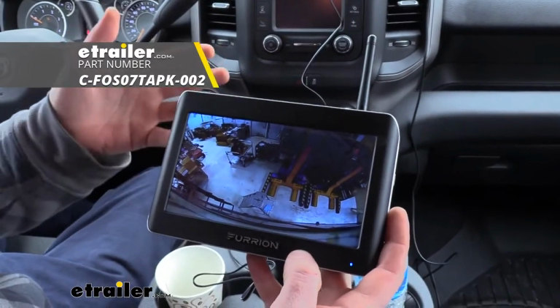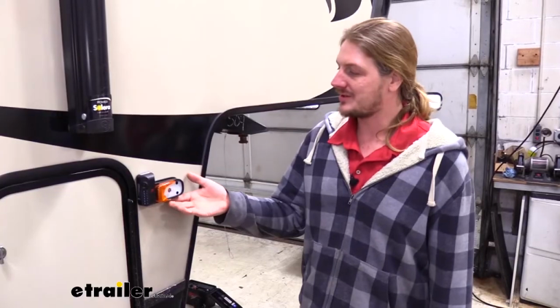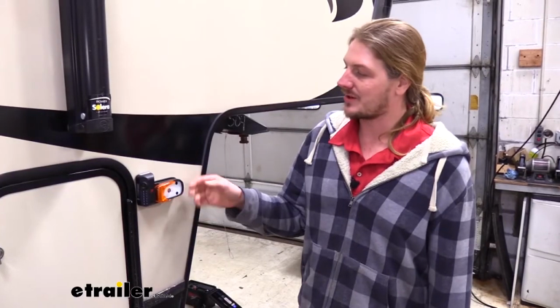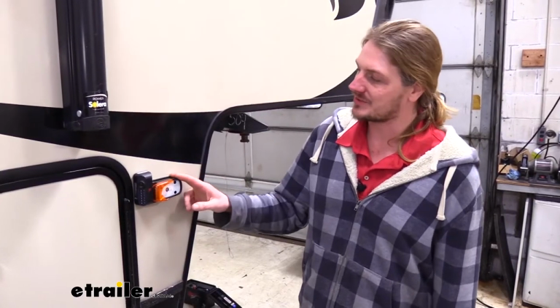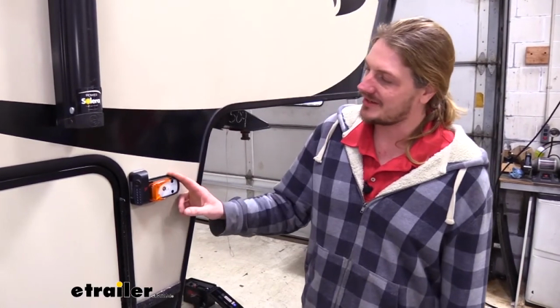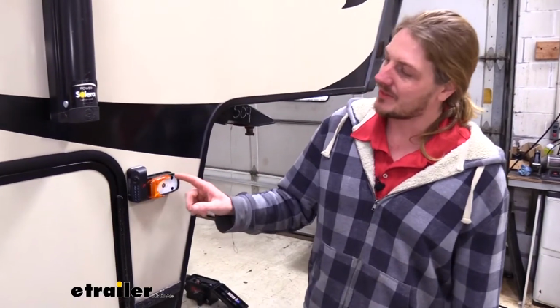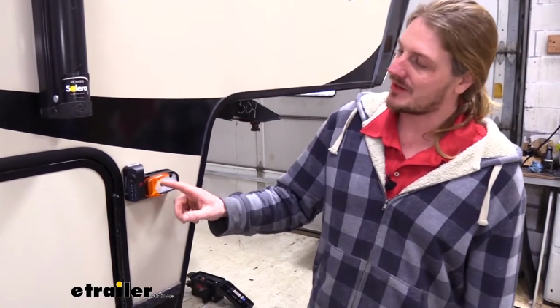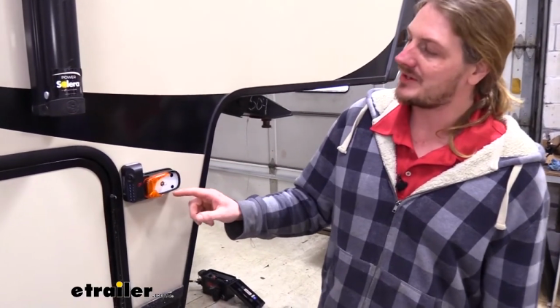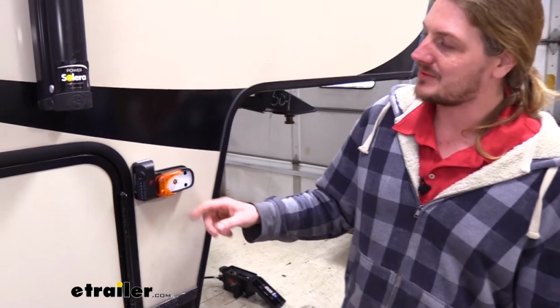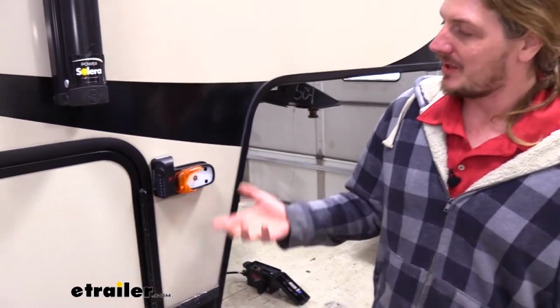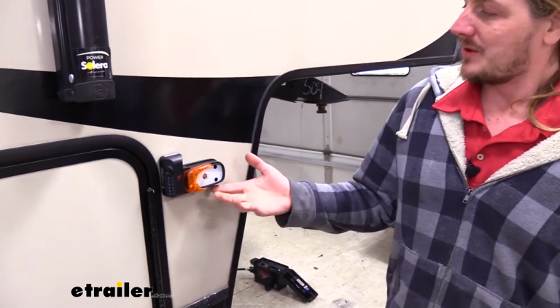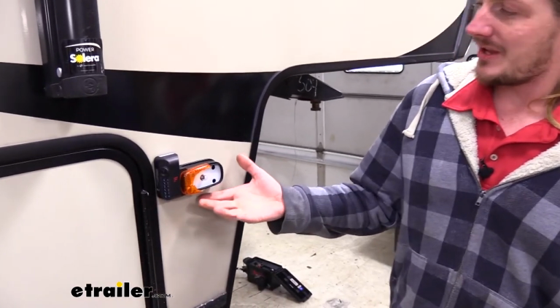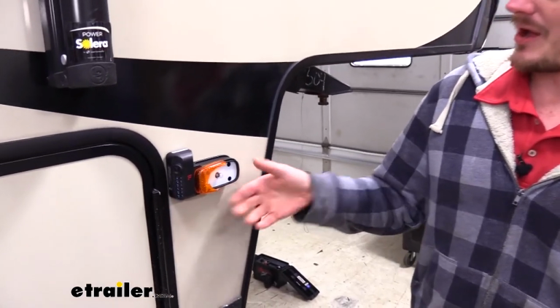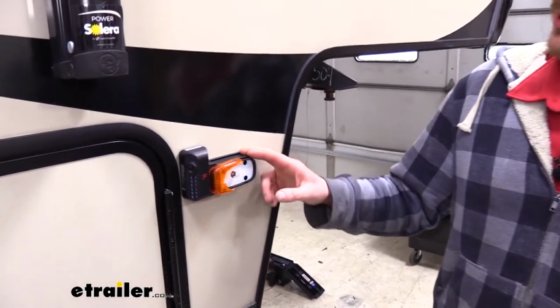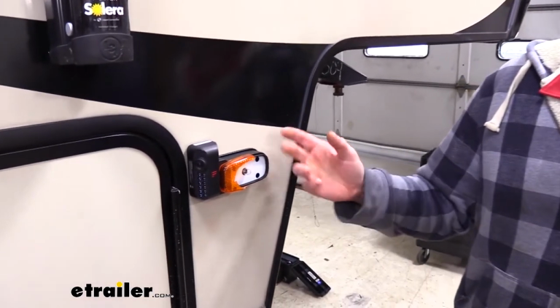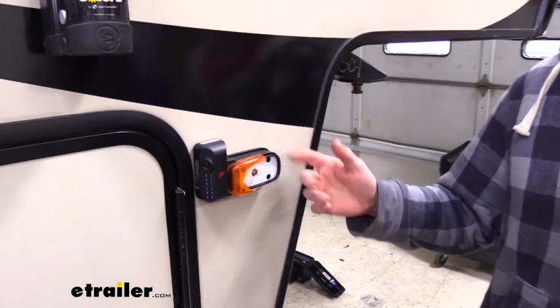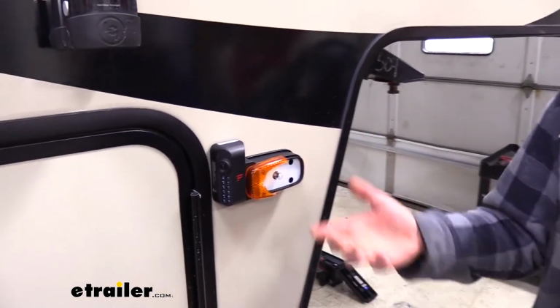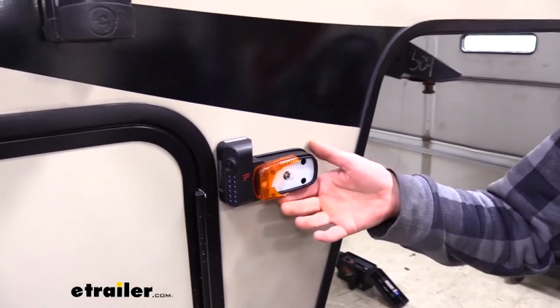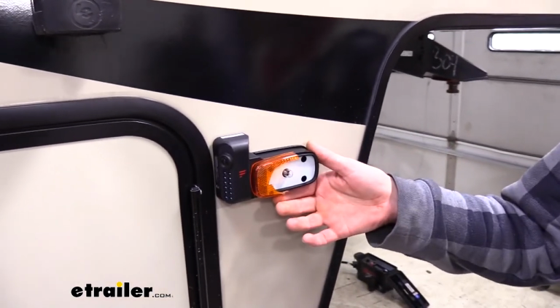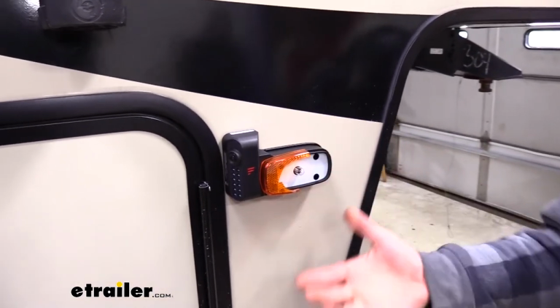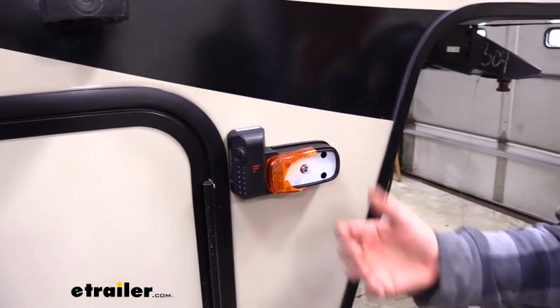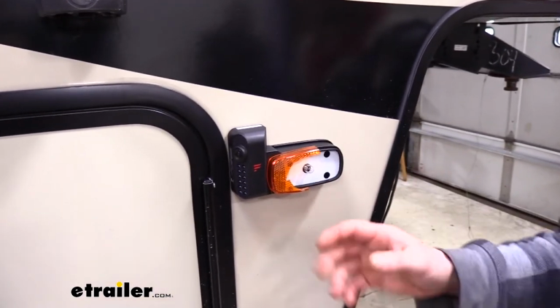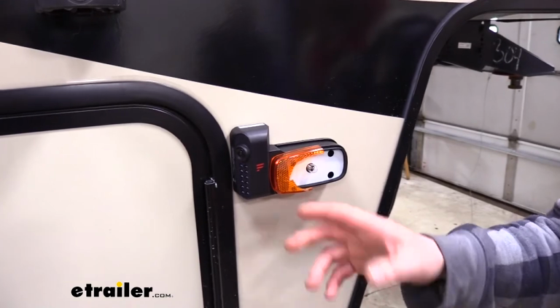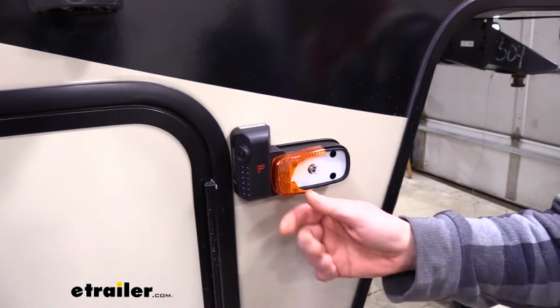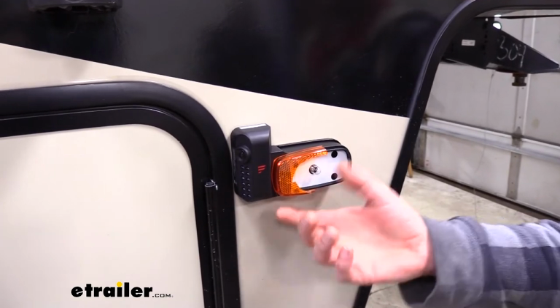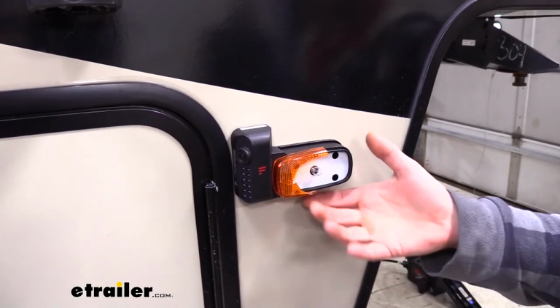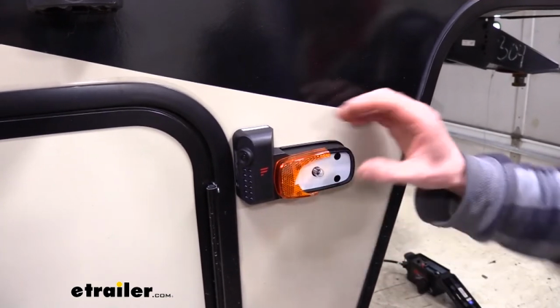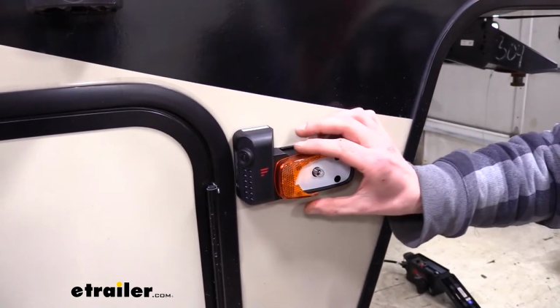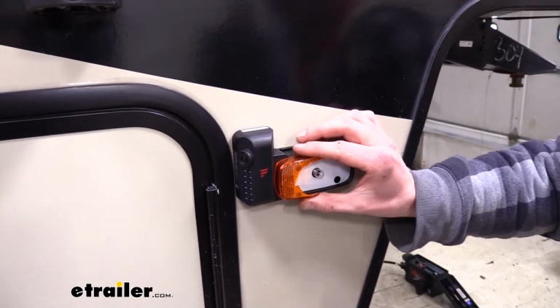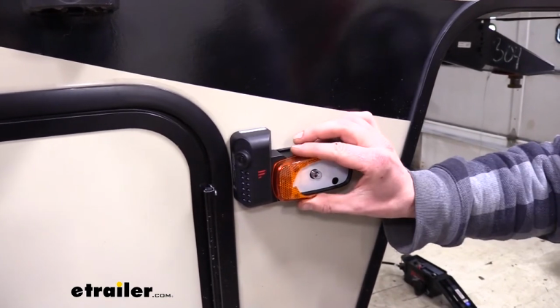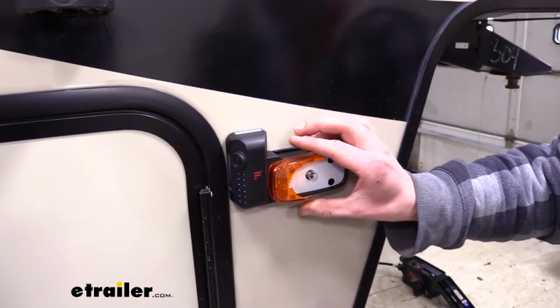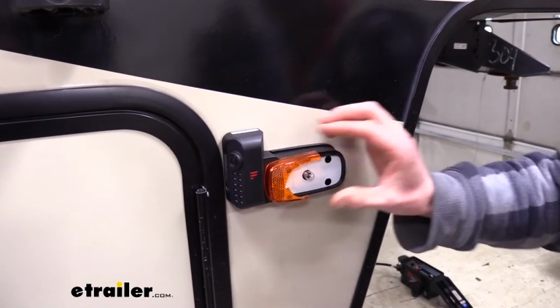Here you can see our customer's light. The lens cover's been damaged, and you know how it can be — you're at your campsite, you're playing some games, and then all of a sudden a ball flies over and it damages something. Our lens cover here is all cracked.